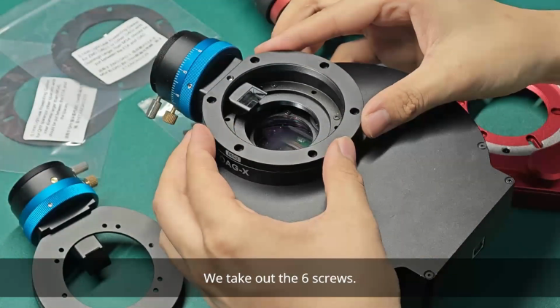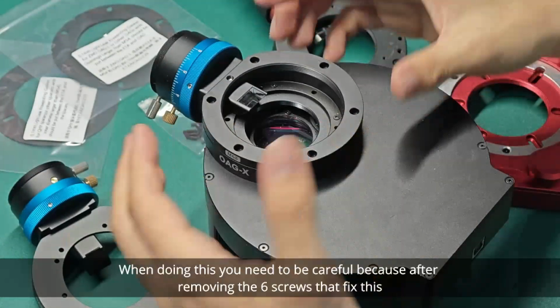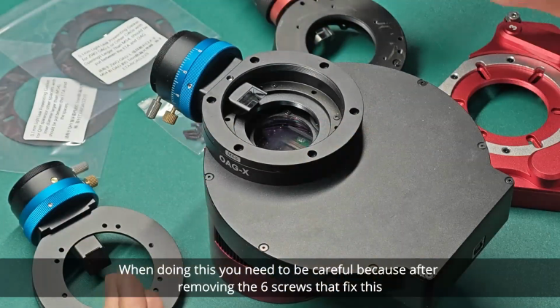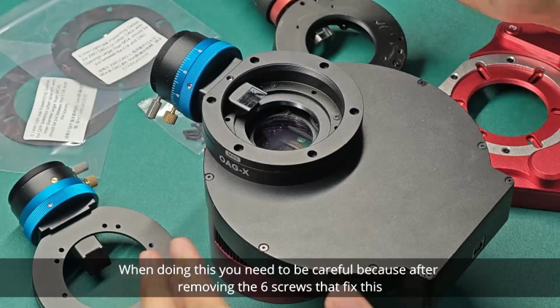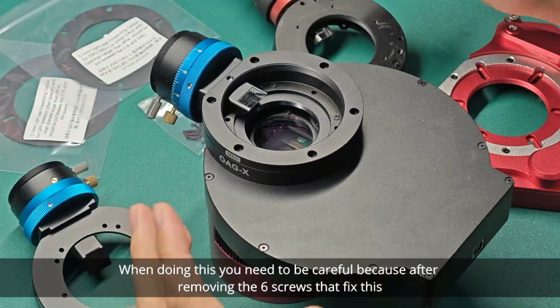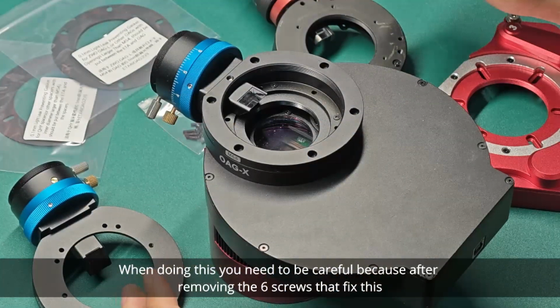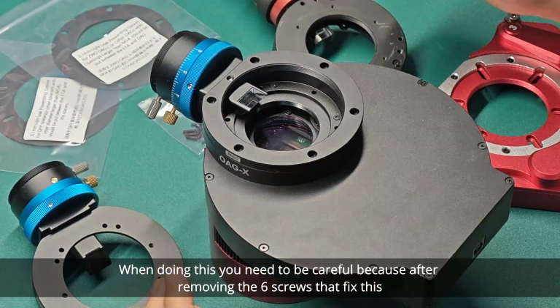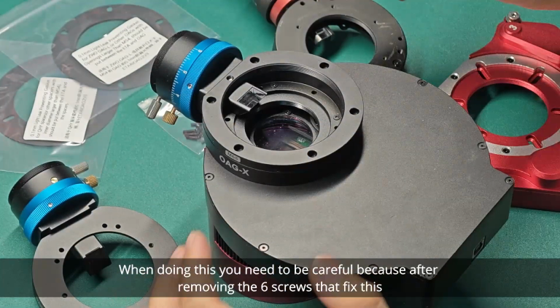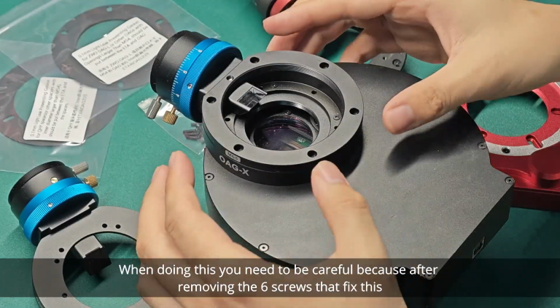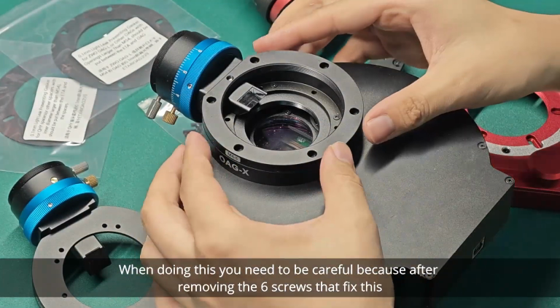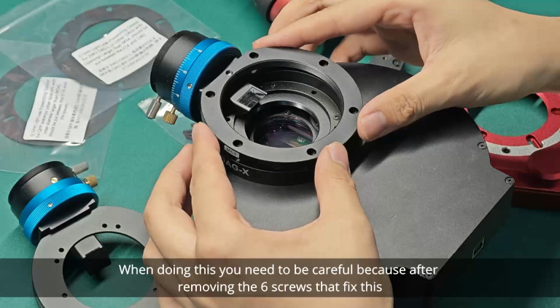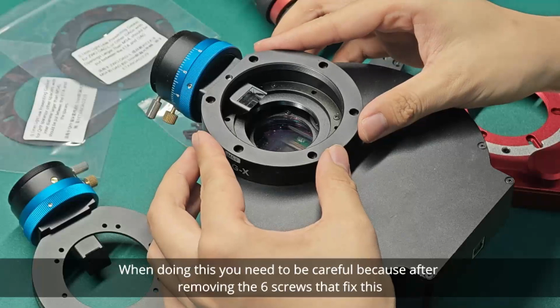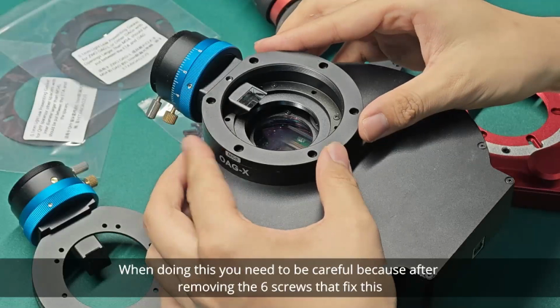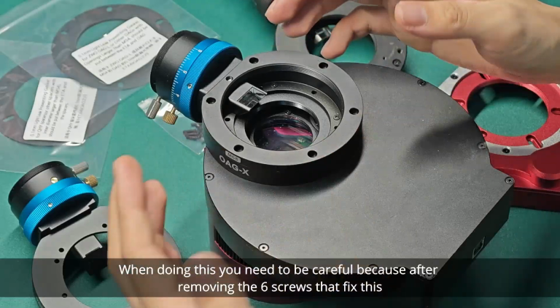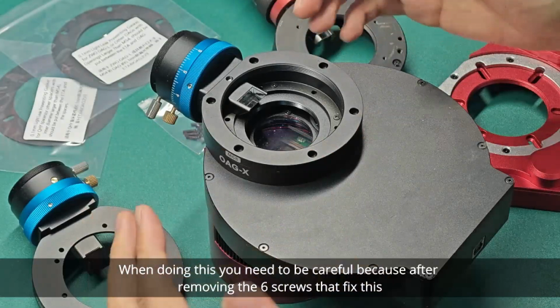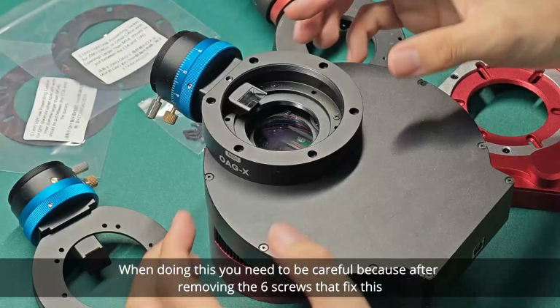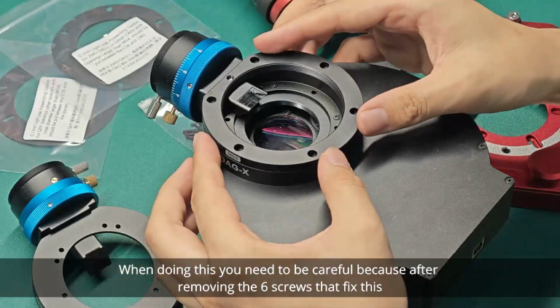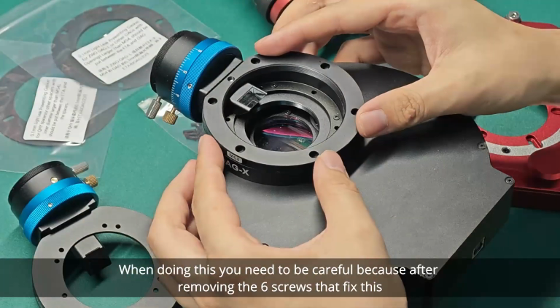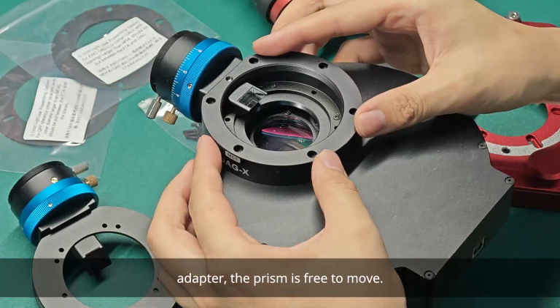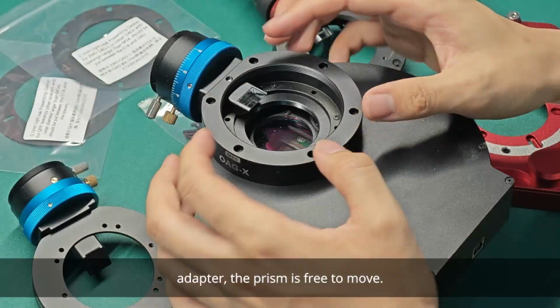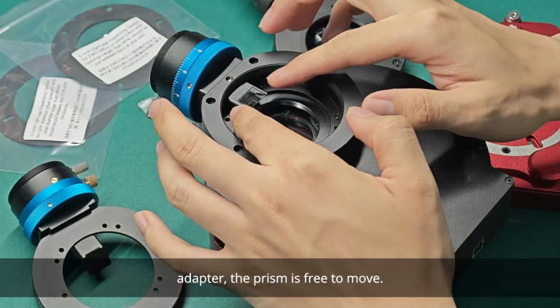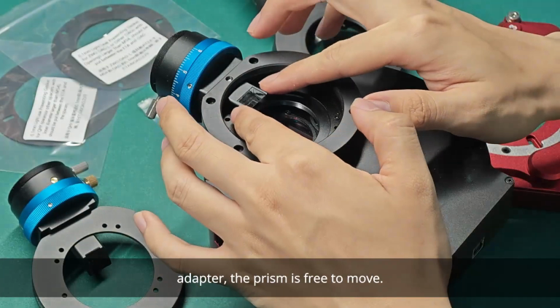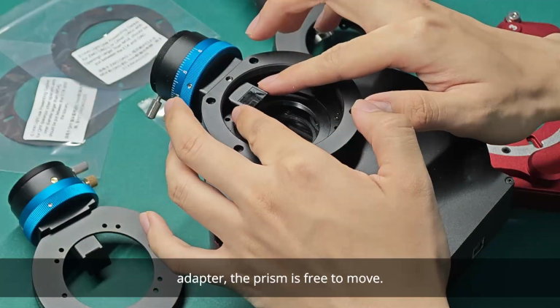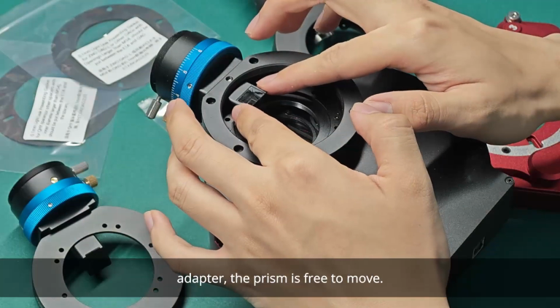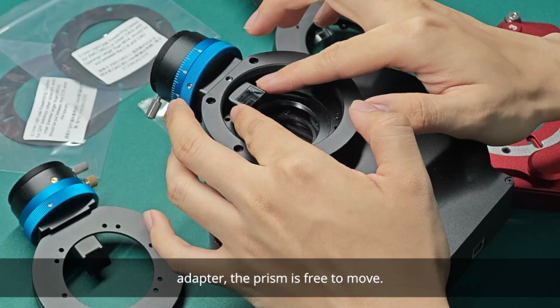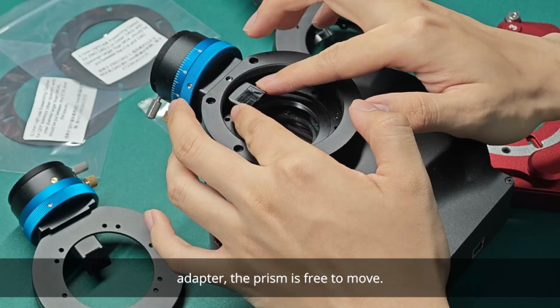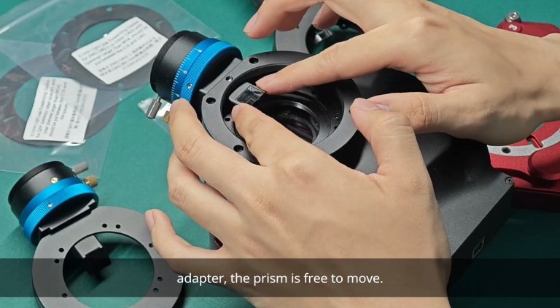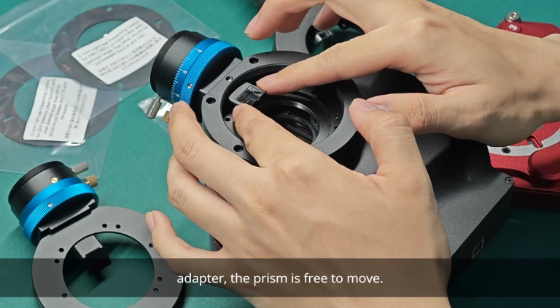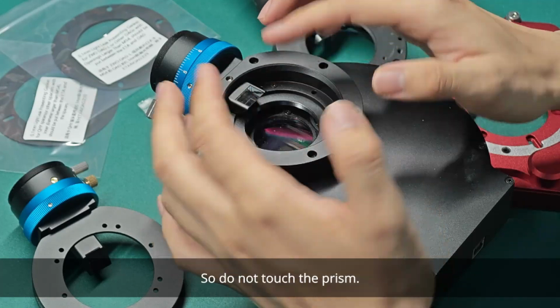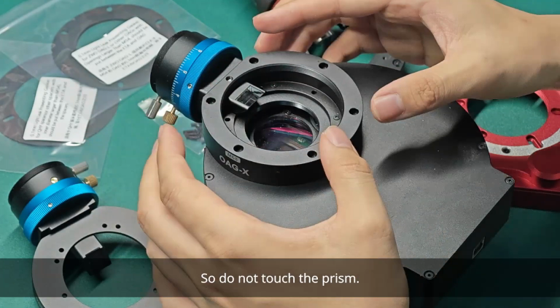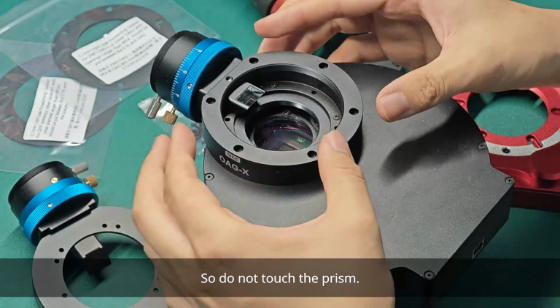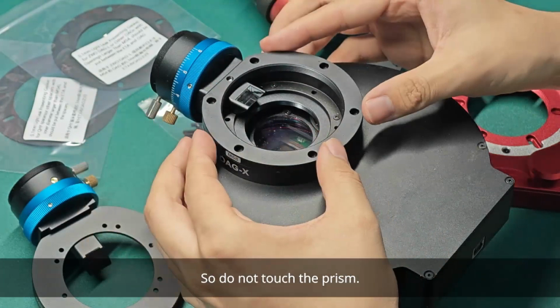When doing this, you need to be careful because after removing the 6 screws that secure this adapter, the prism is free to move. So do not touch the prism.